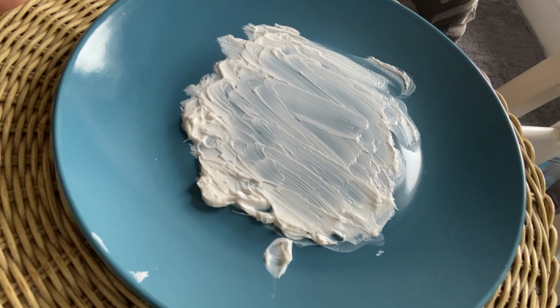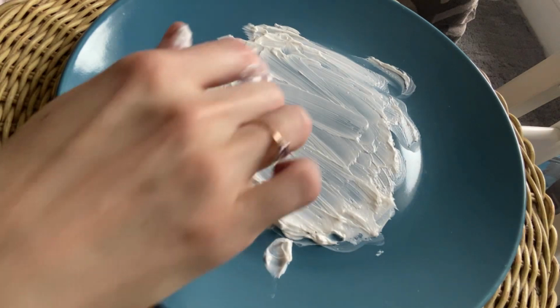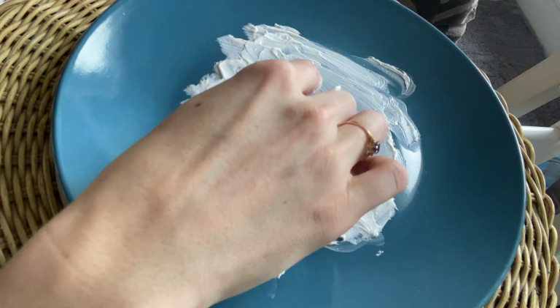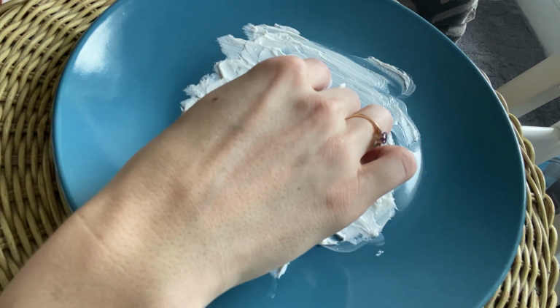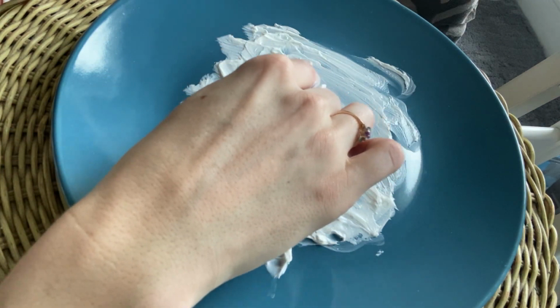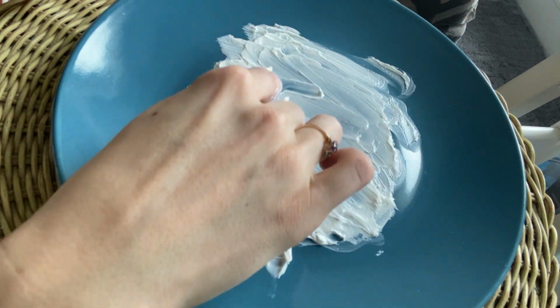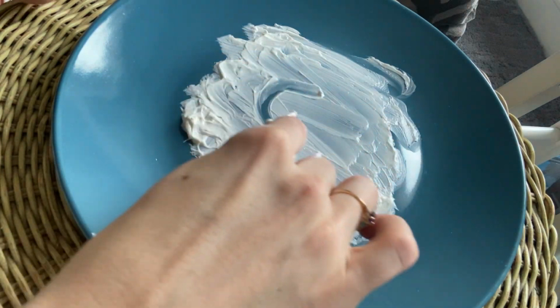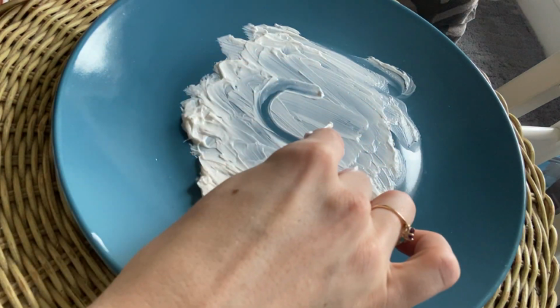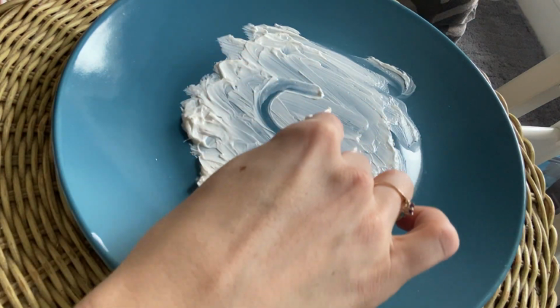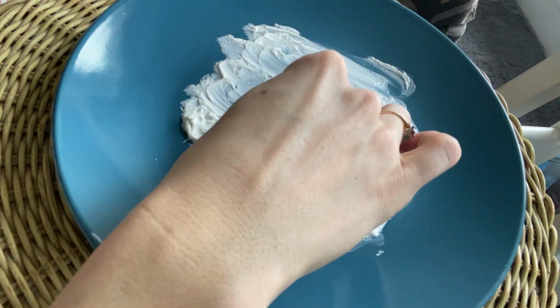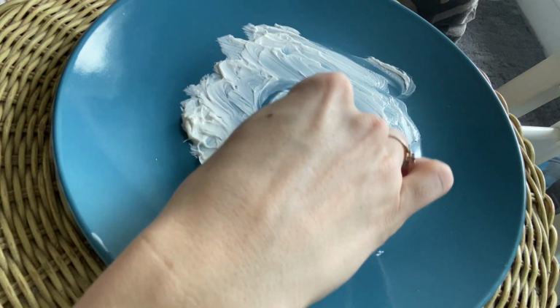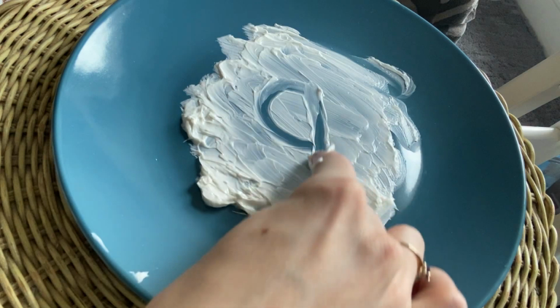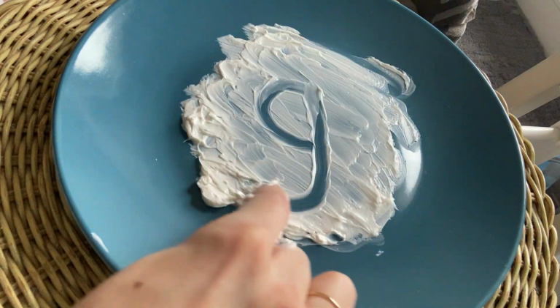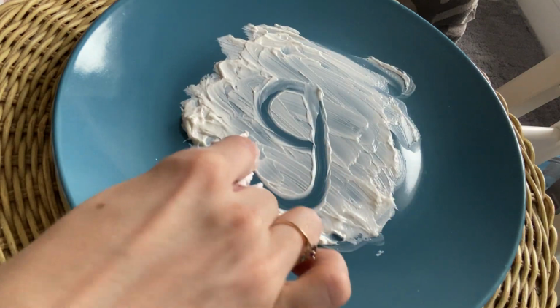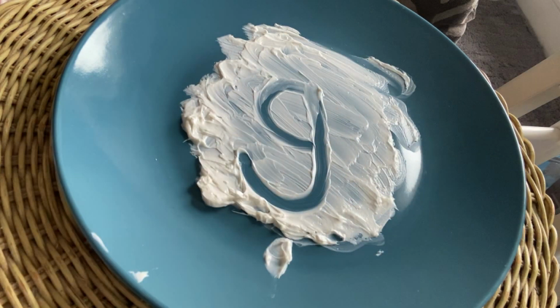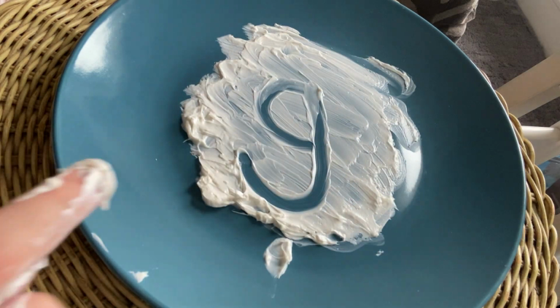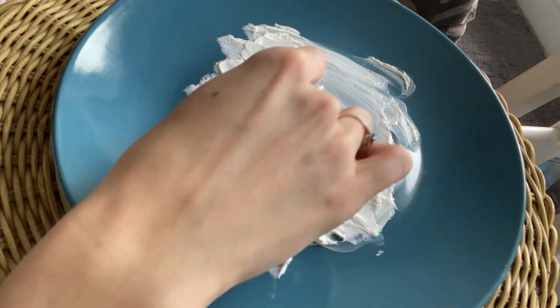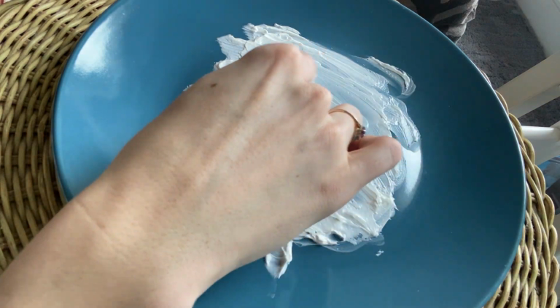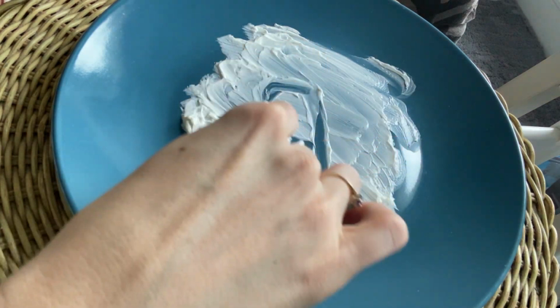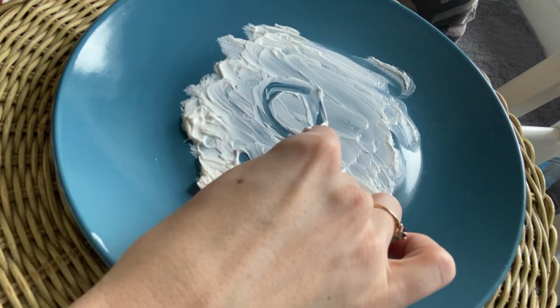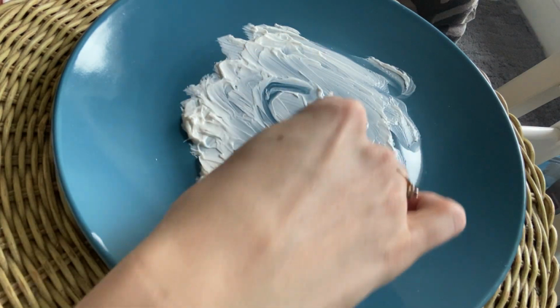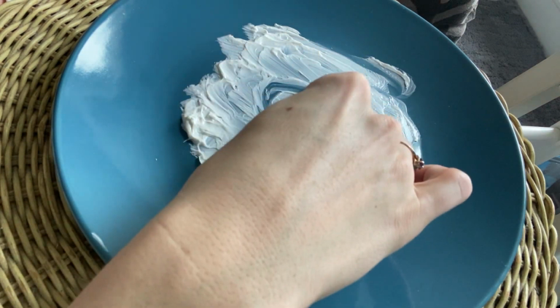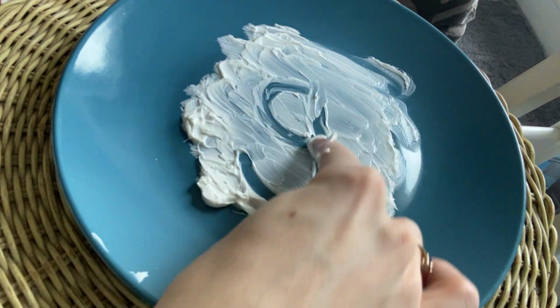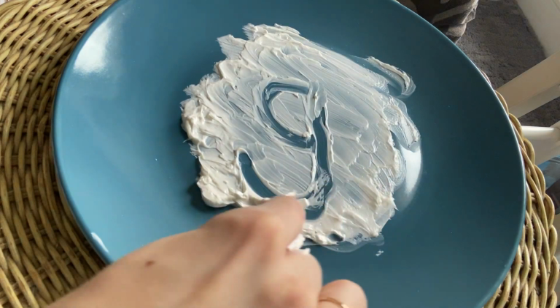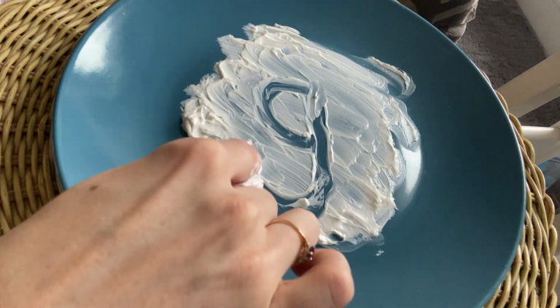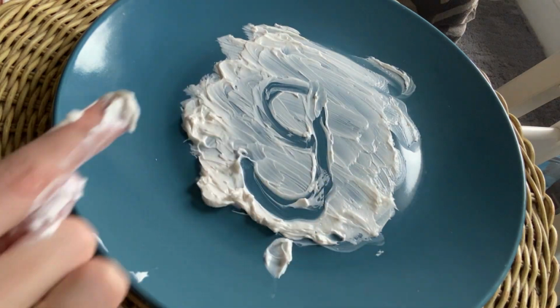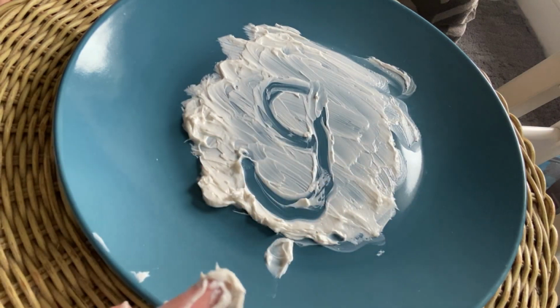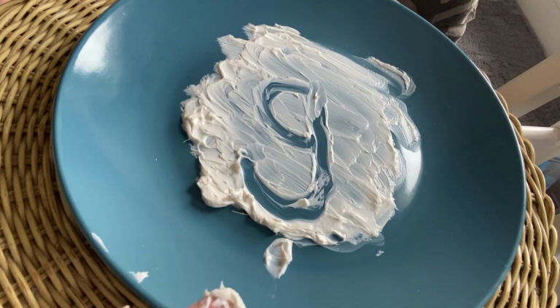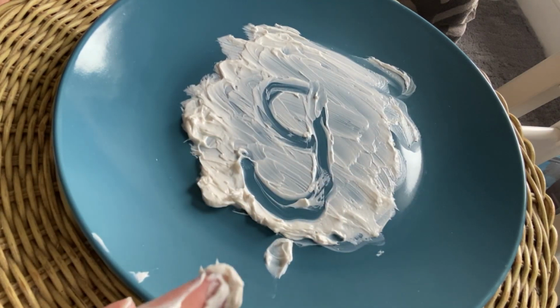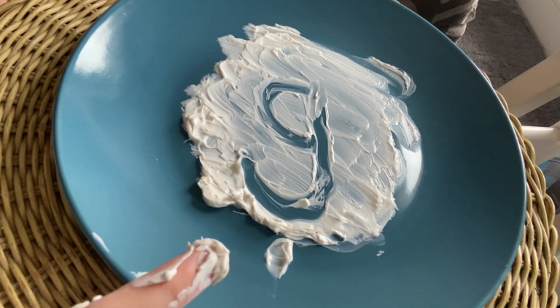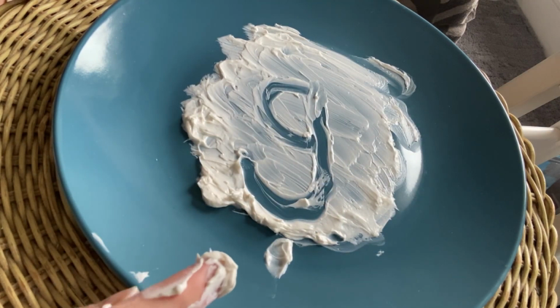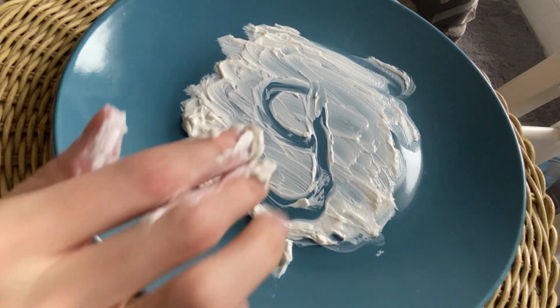G. Very good. So we make a C, slide up, hook it around. Make a C, go up, hook it around. Lowercase g. G, game, g.